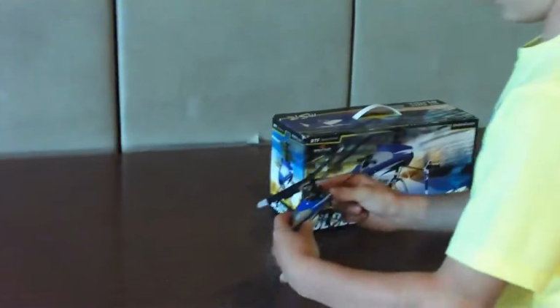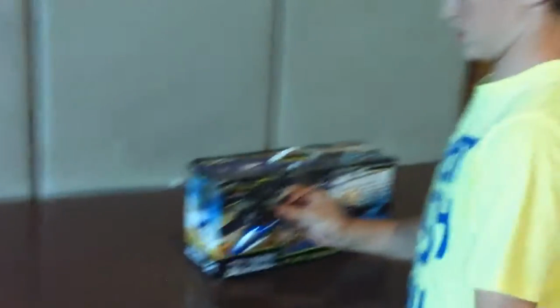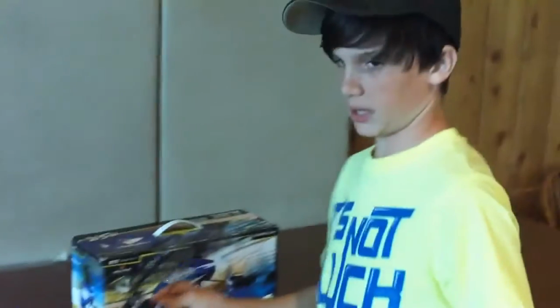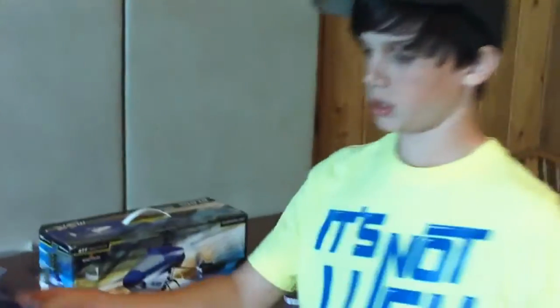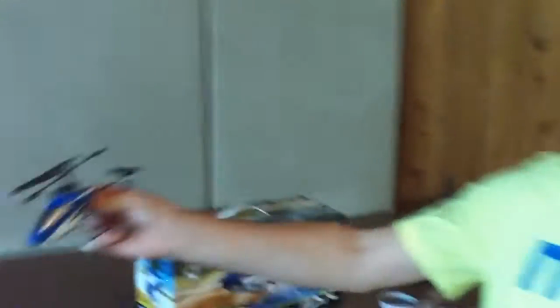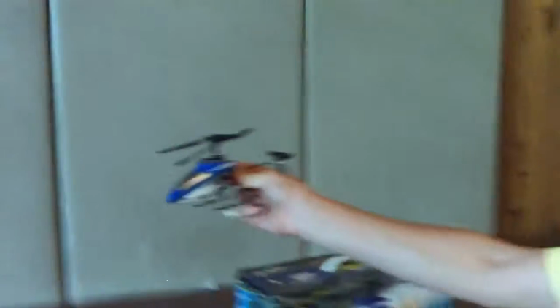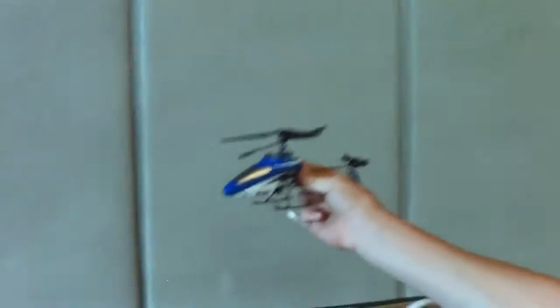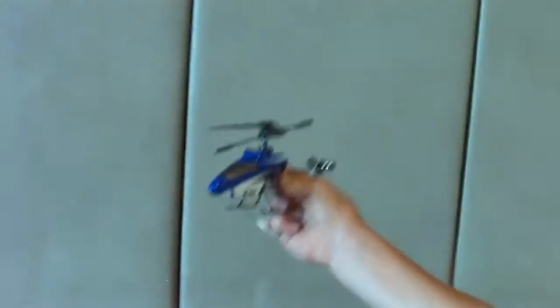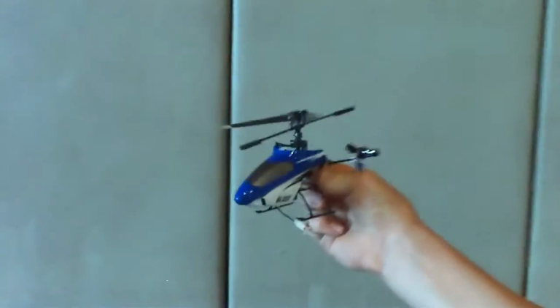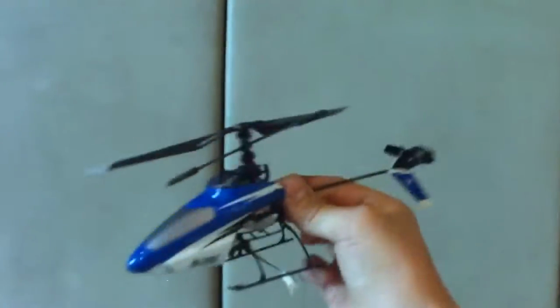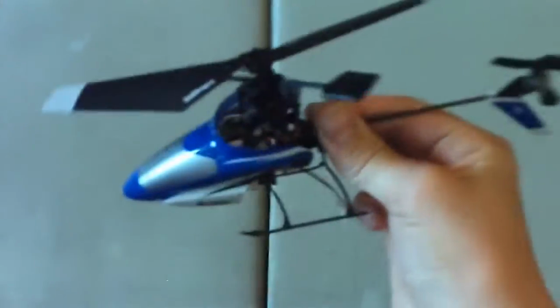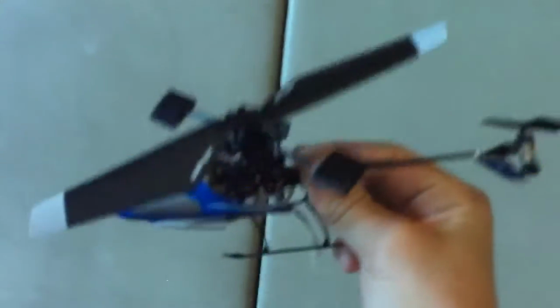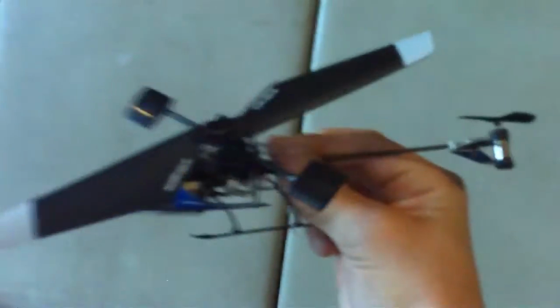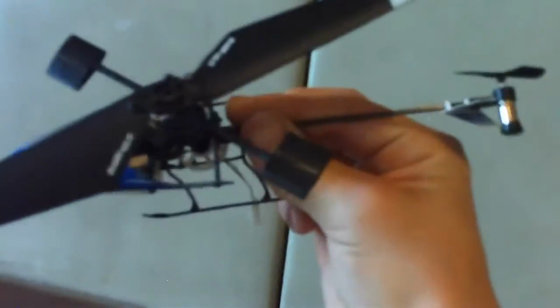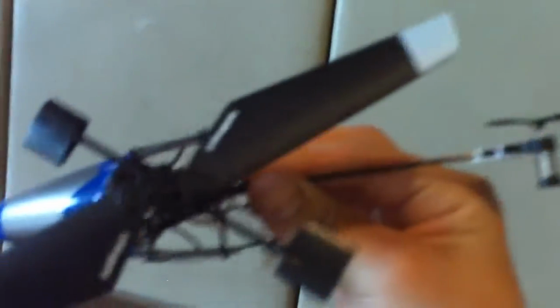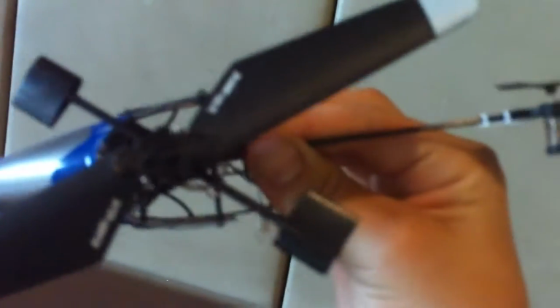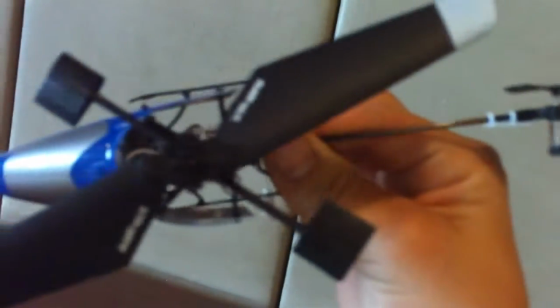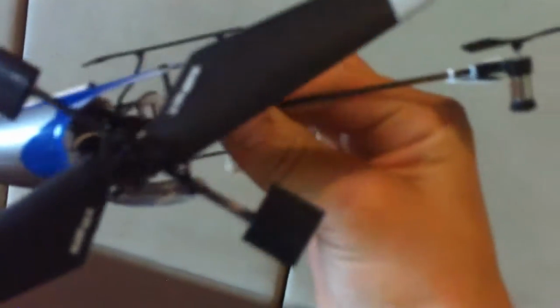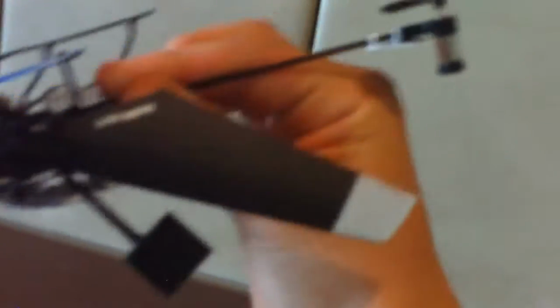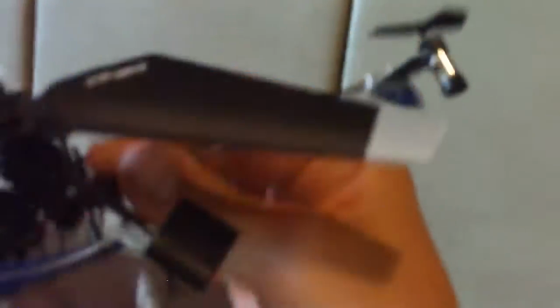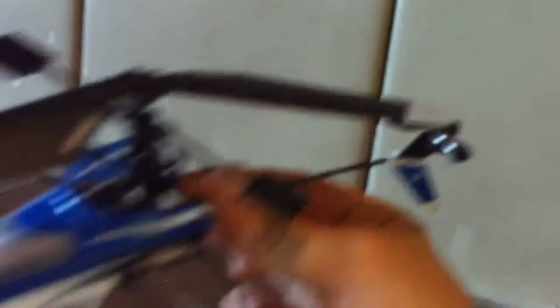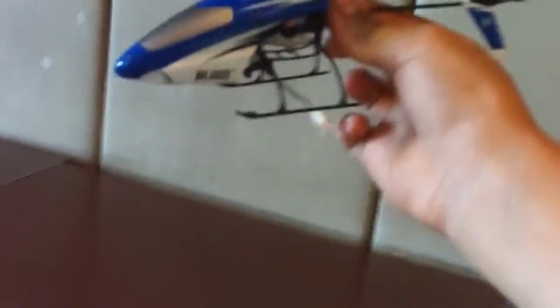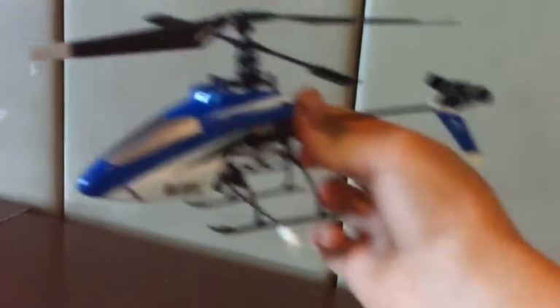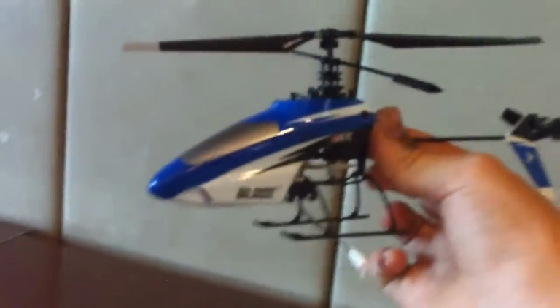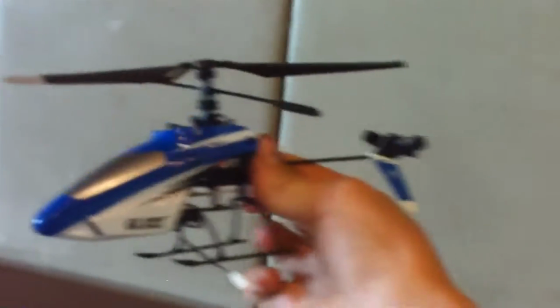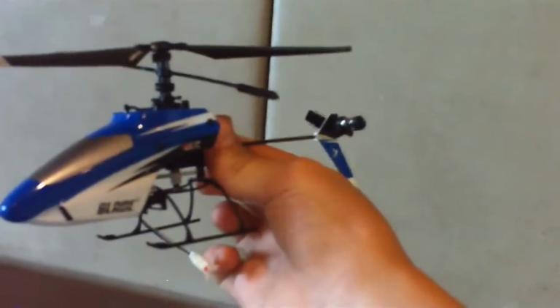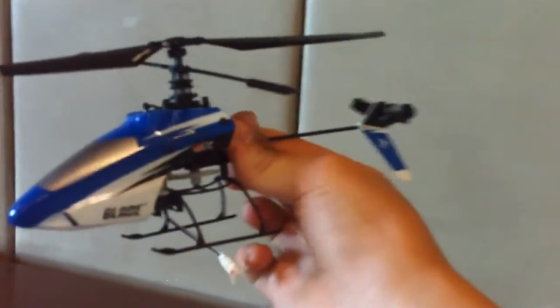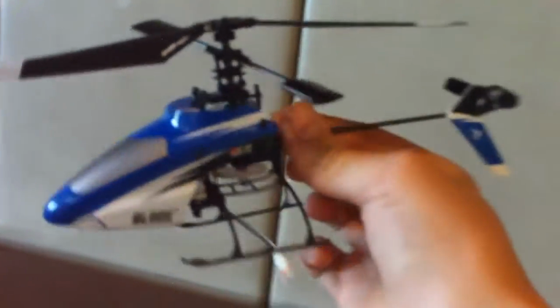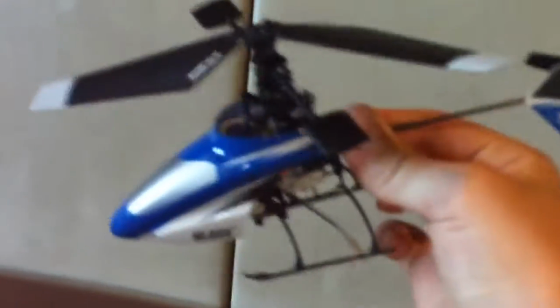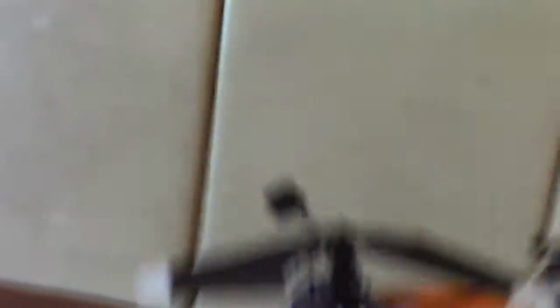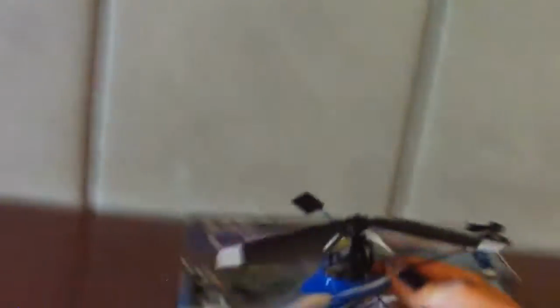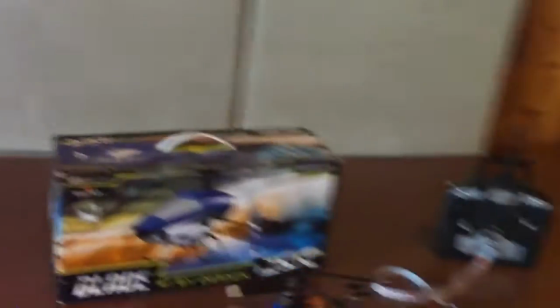This is the Blade MSR. I've crashed it a few times, but look — no scratches at all, guys. Very good little helicopter. Awesome.